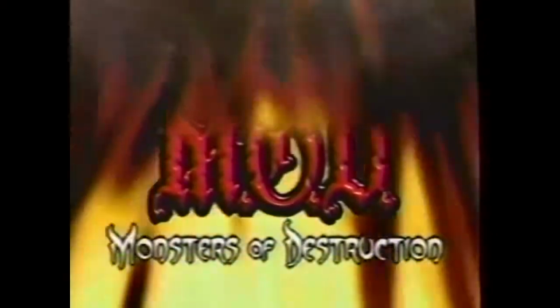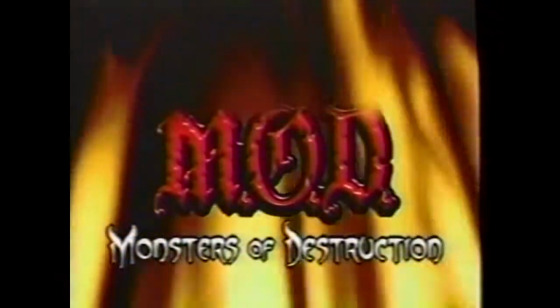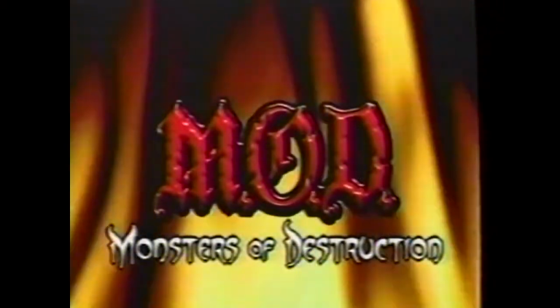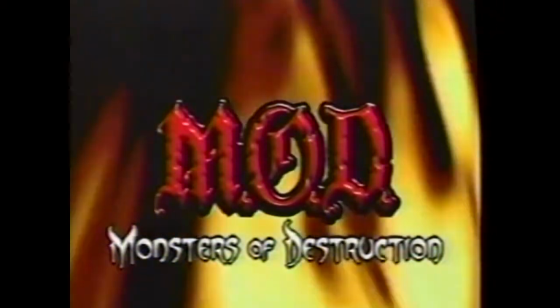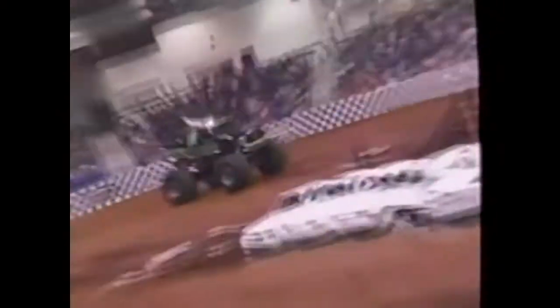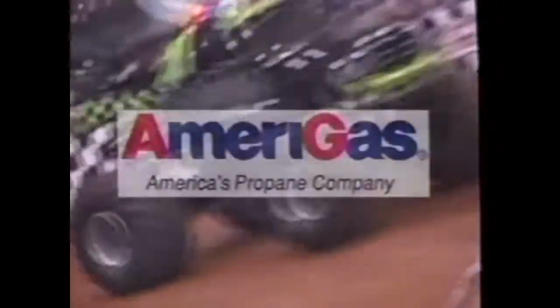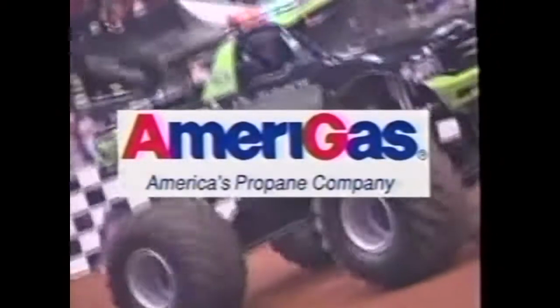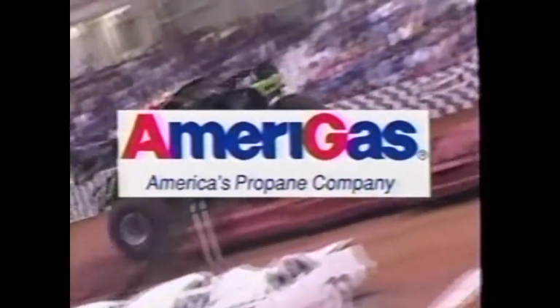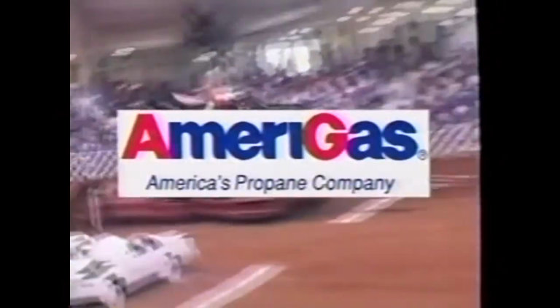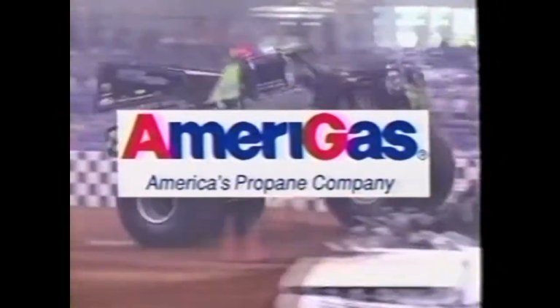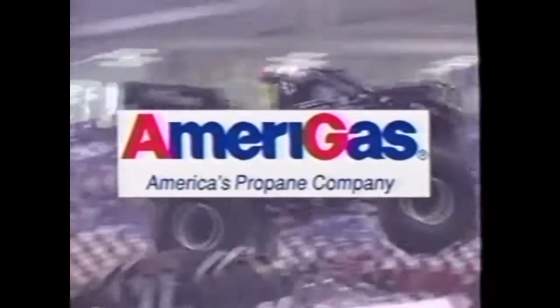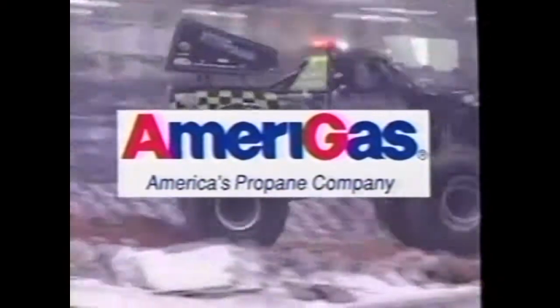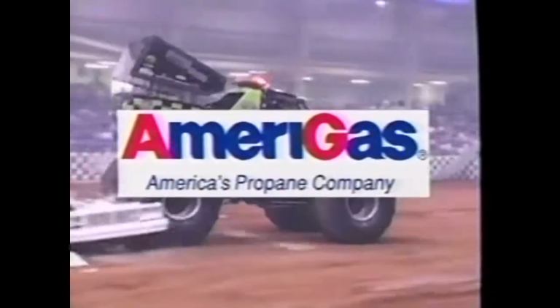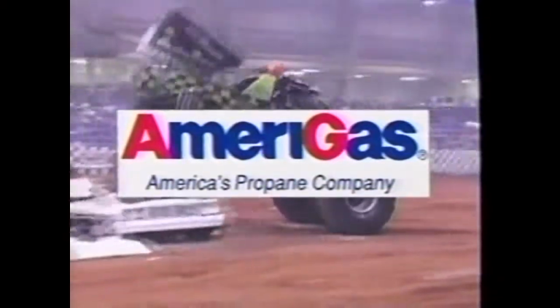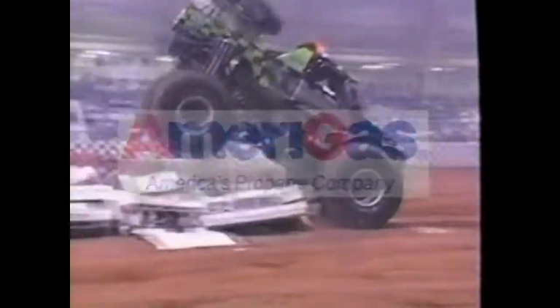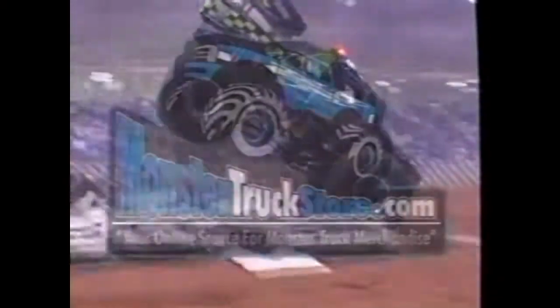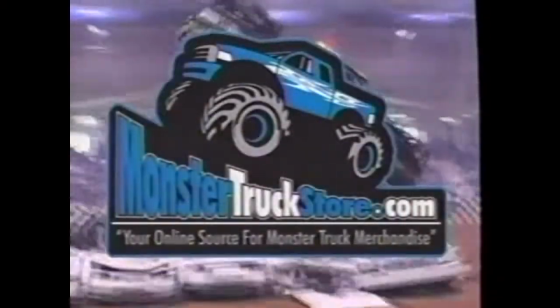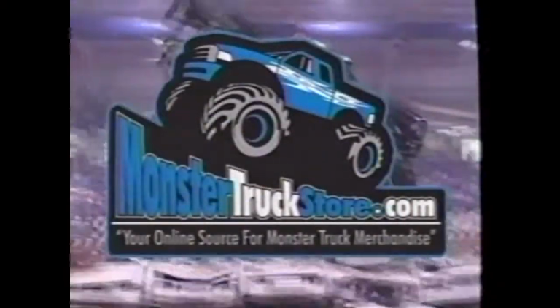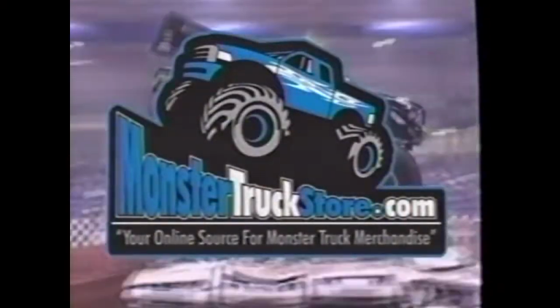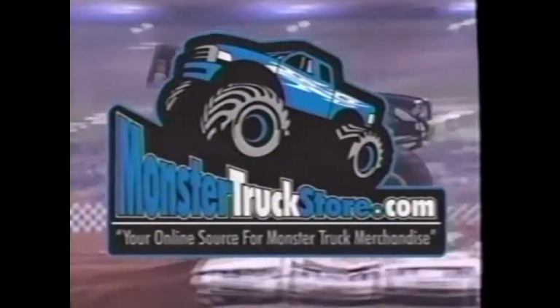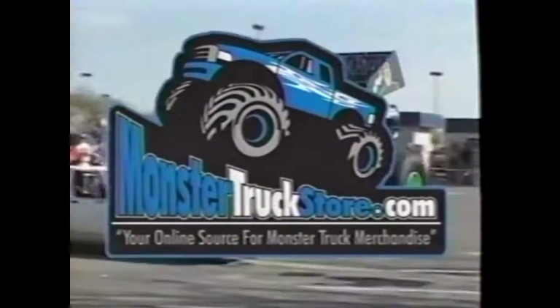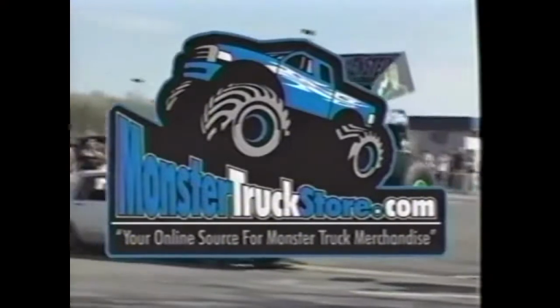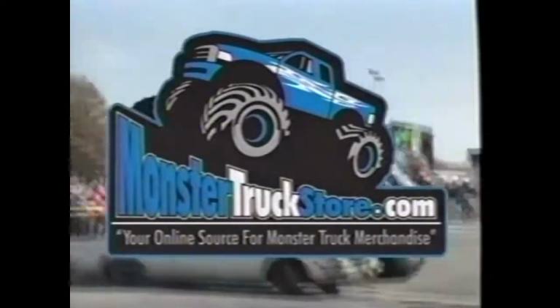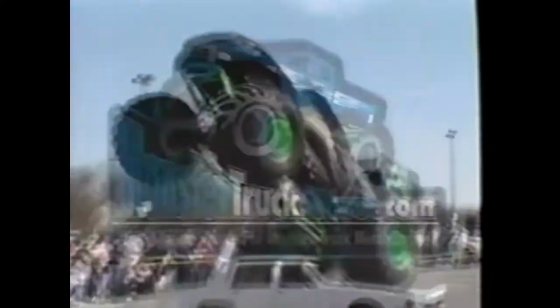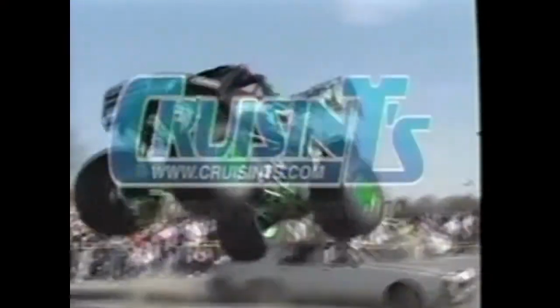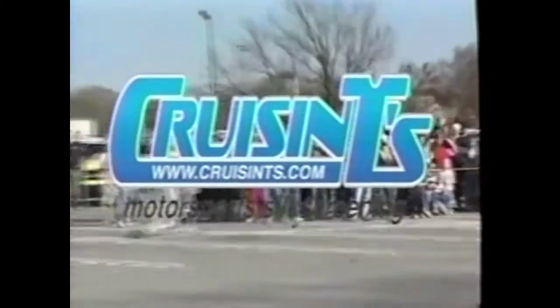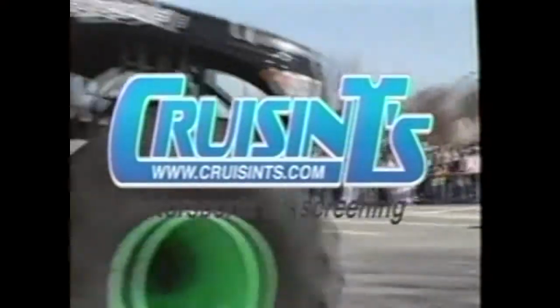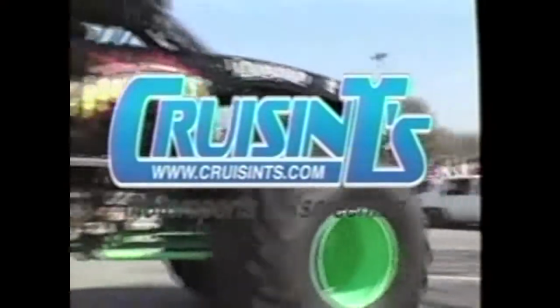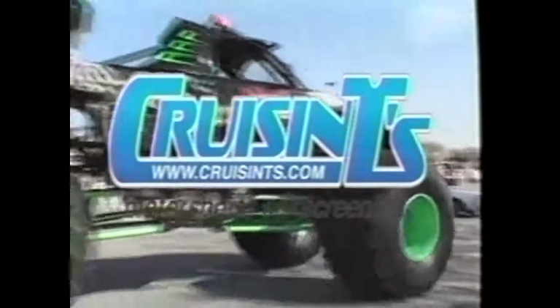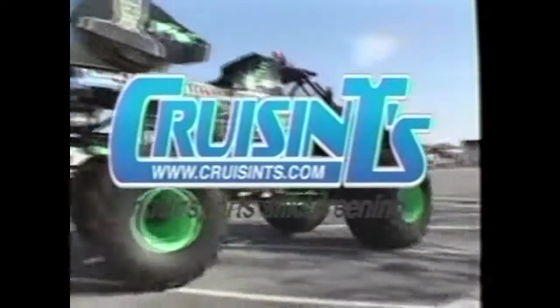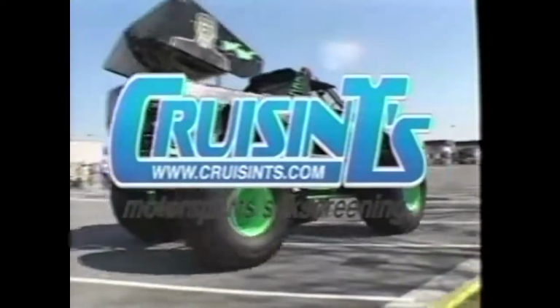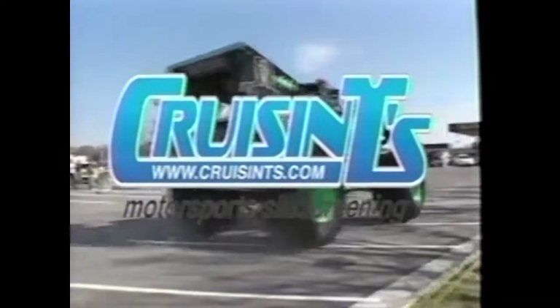Monsters of Destruction Behind the Scenes is brought to you by AmeriGas, America's largest propane company, by MonsterTruckStore.com, your online source for all monster truck merchandise, and by Crews and Tees, the ultimate in motorsports art.